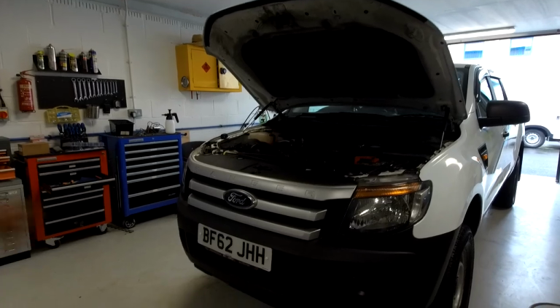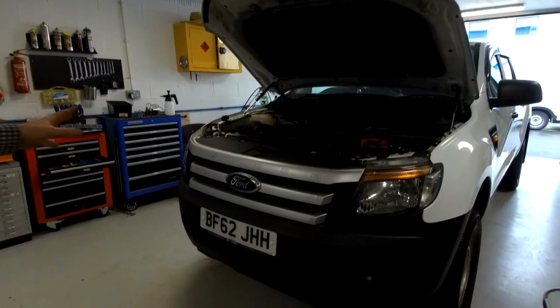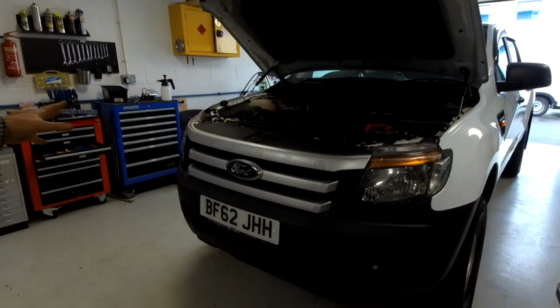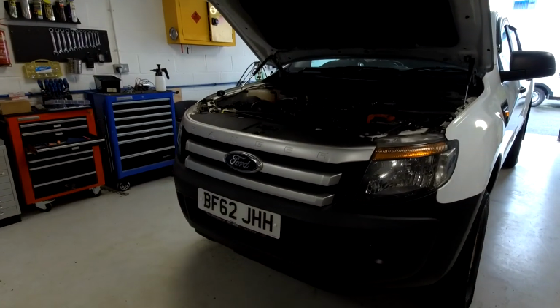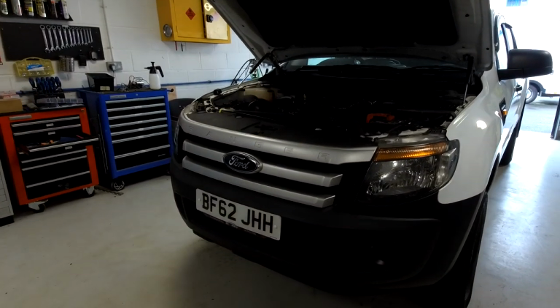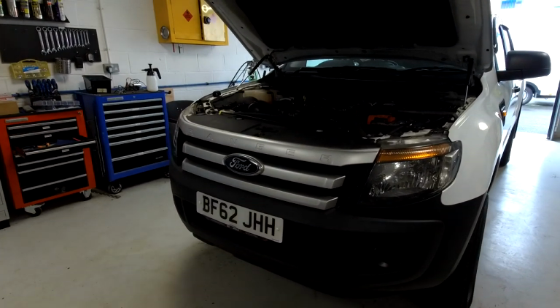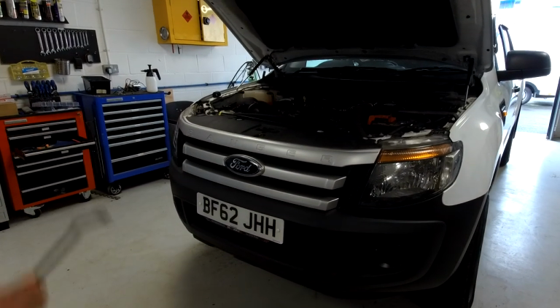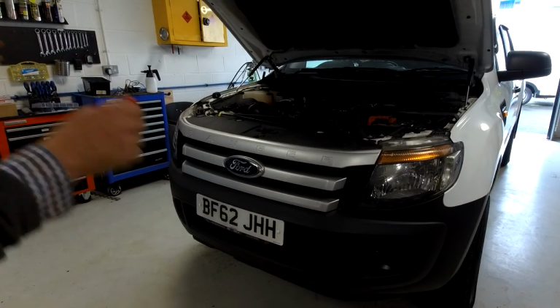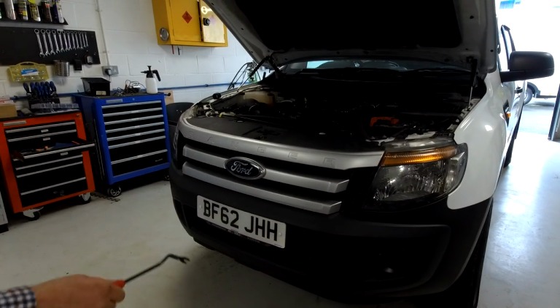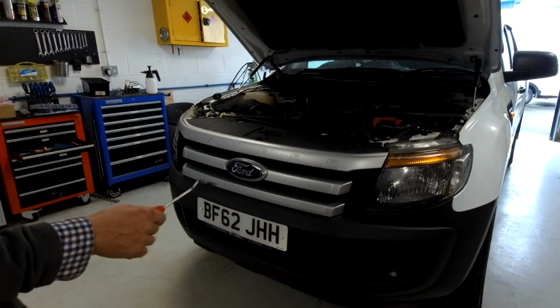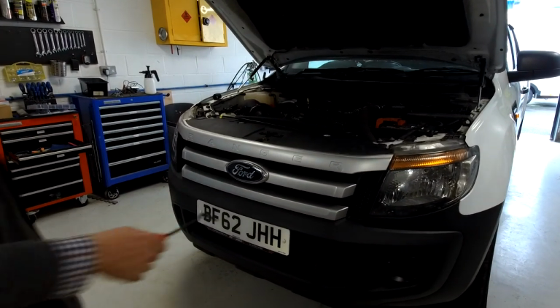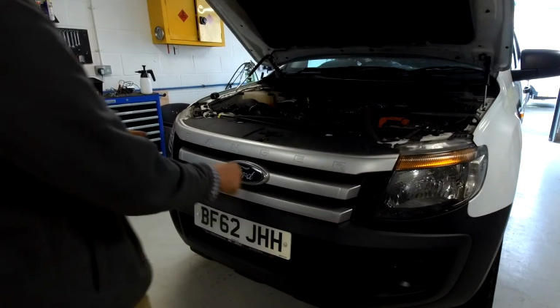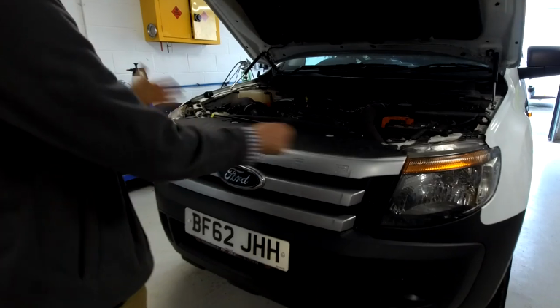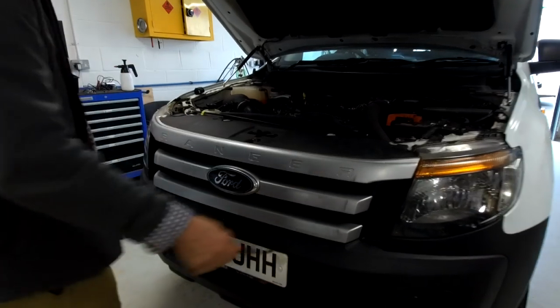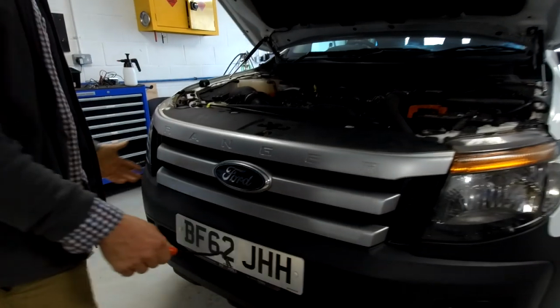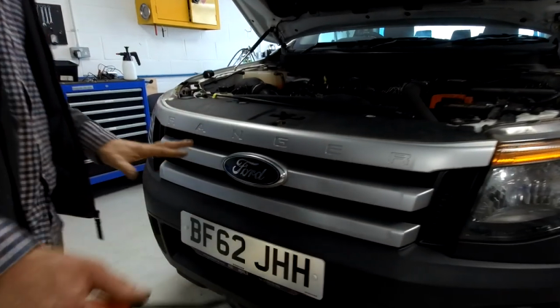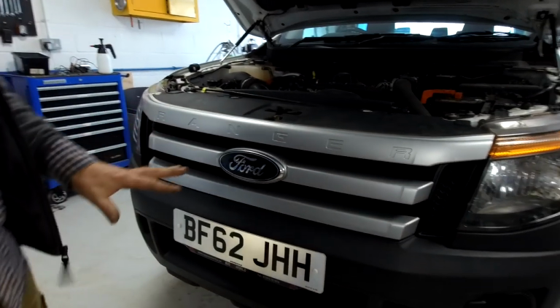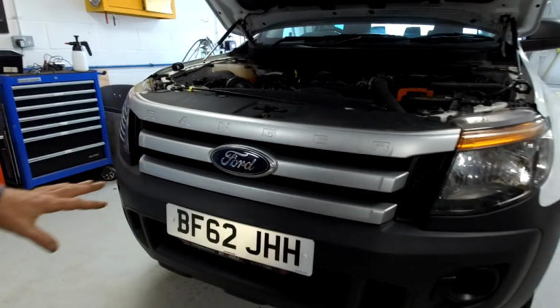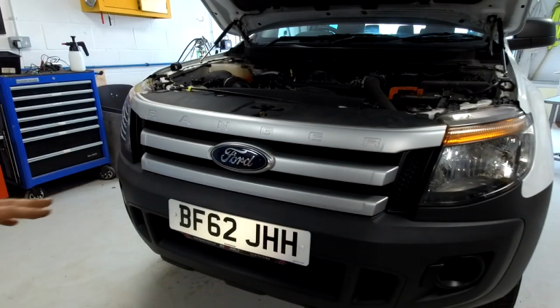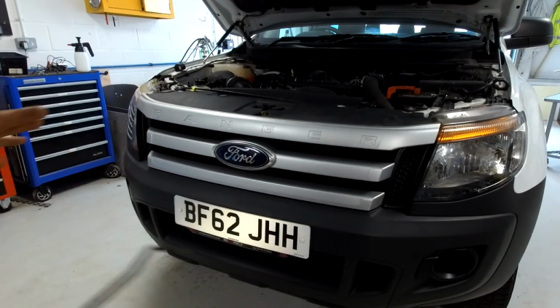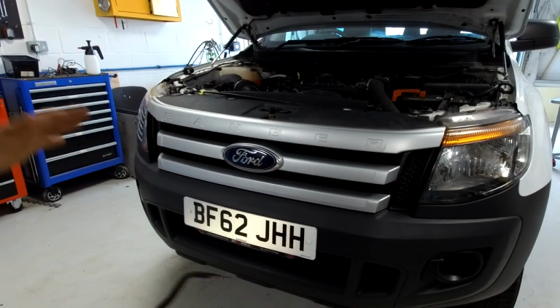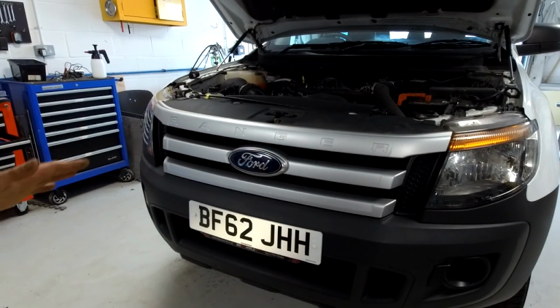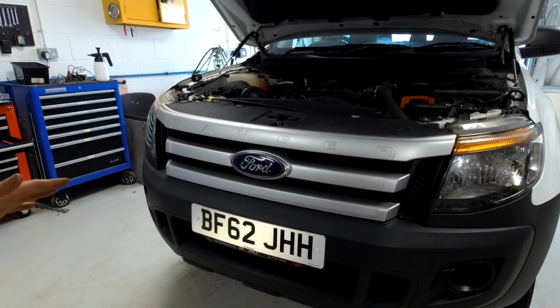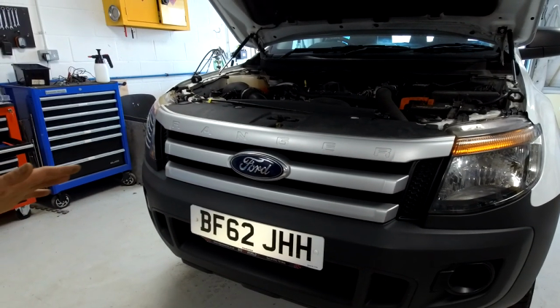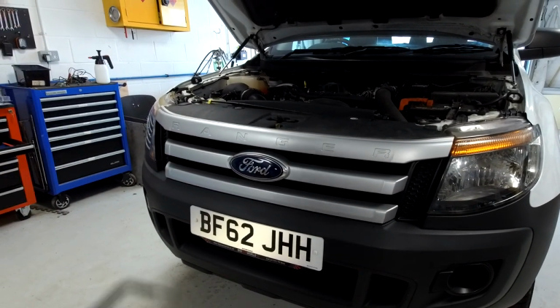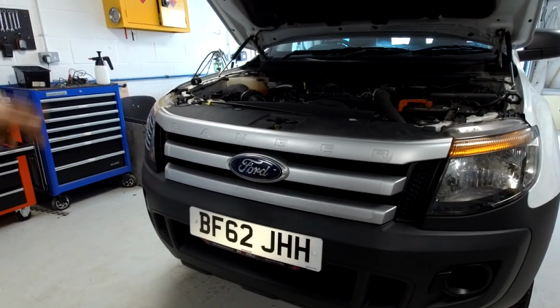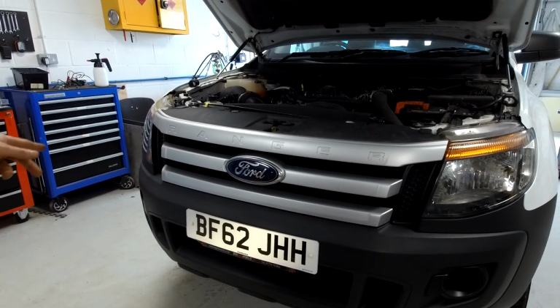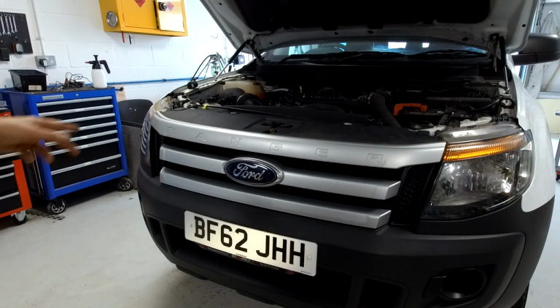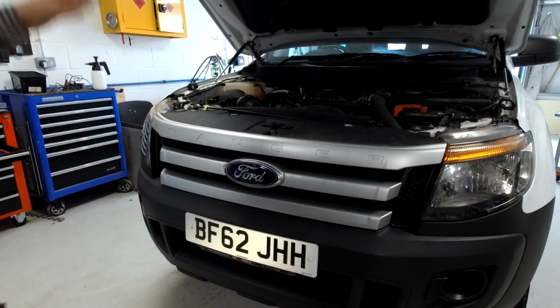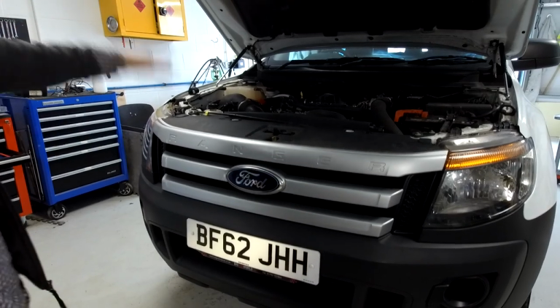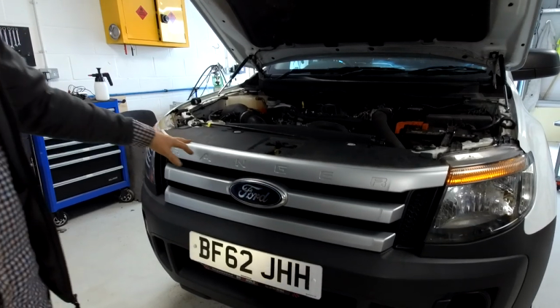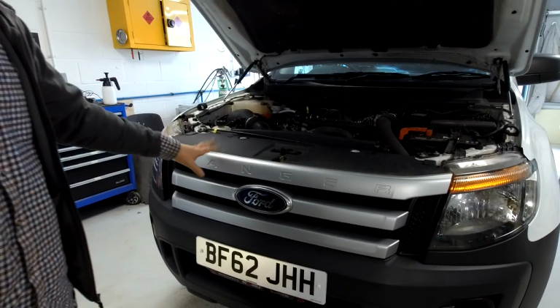We're going to have a go at showing you how to change the front grille on your Ford Ranger. Now we haven't actually done this yet, so we're going to make it up as we go along. Why are you changing your grille?